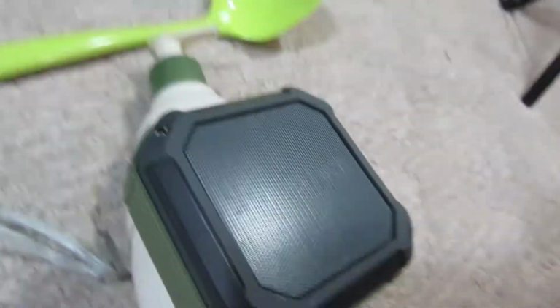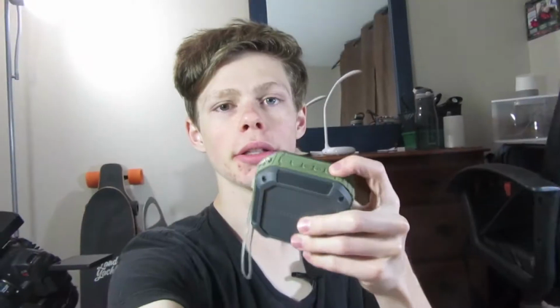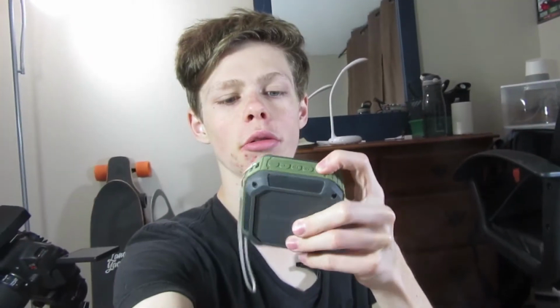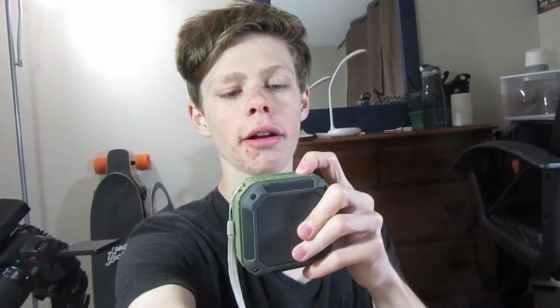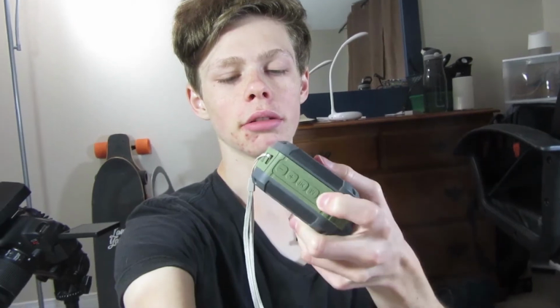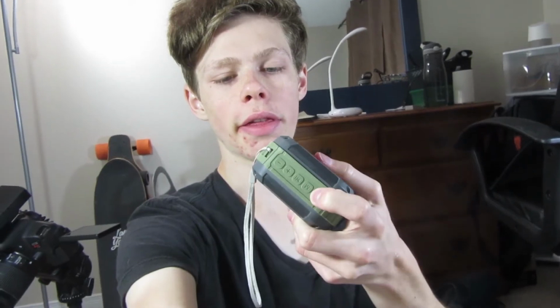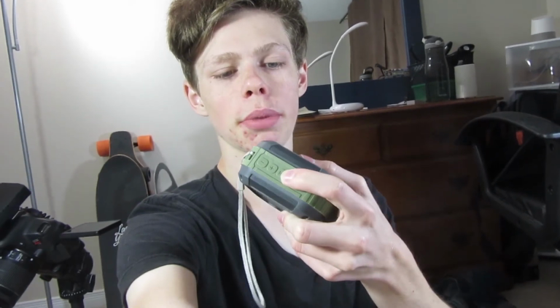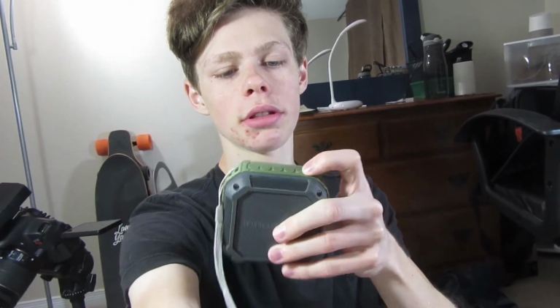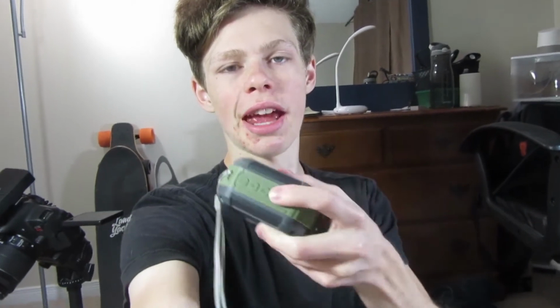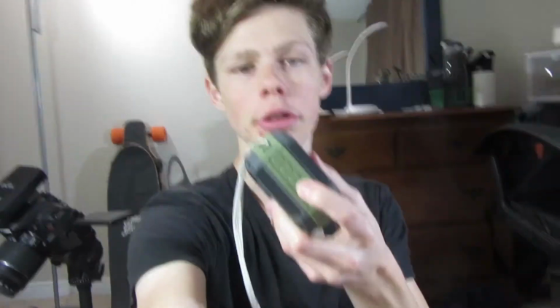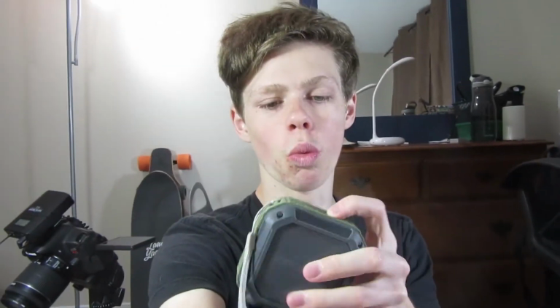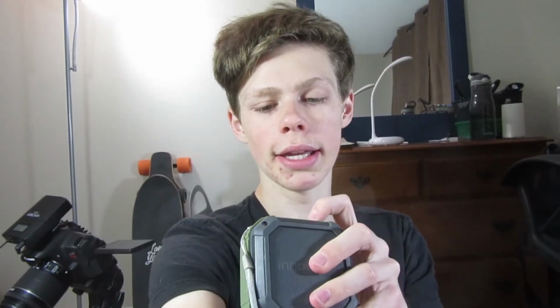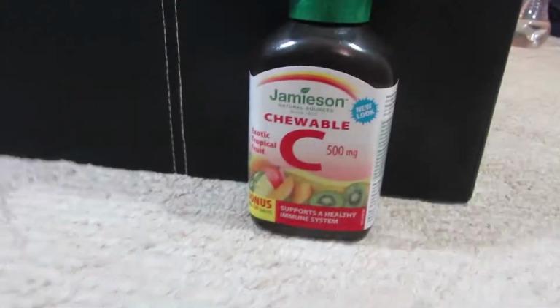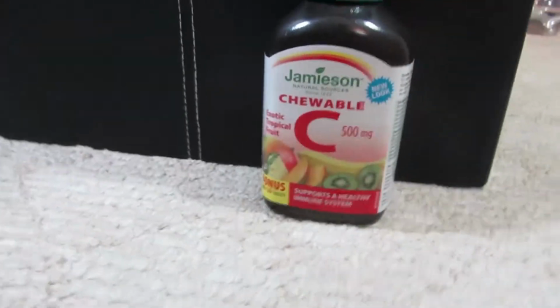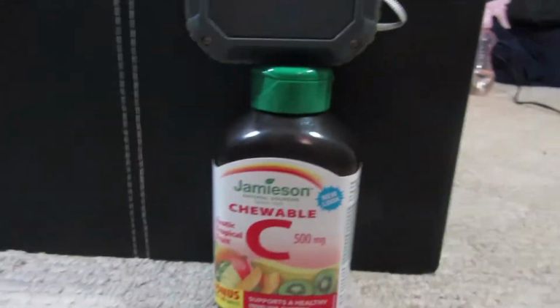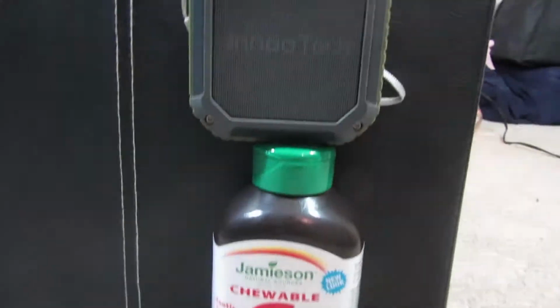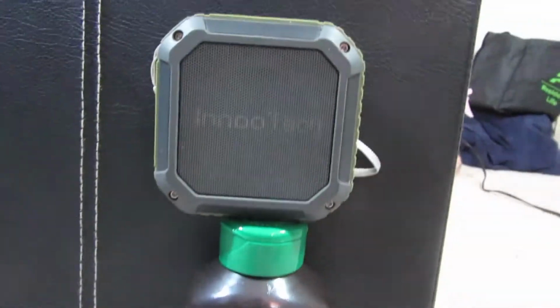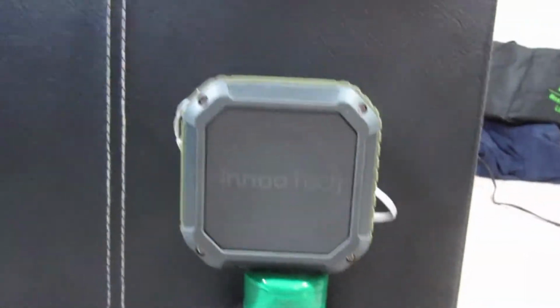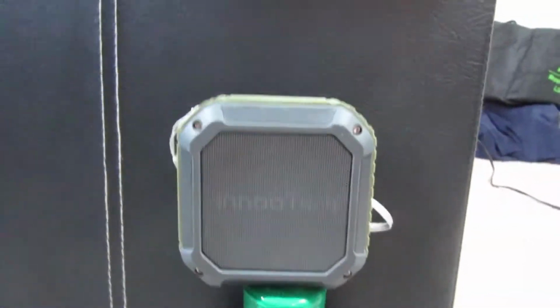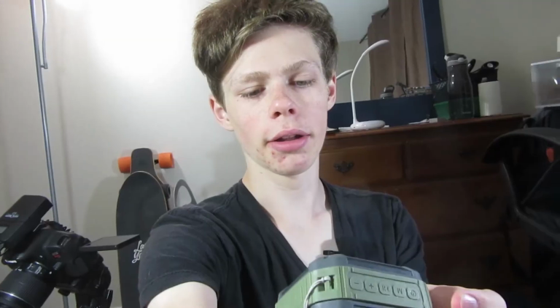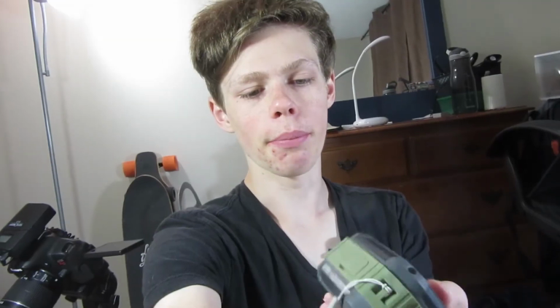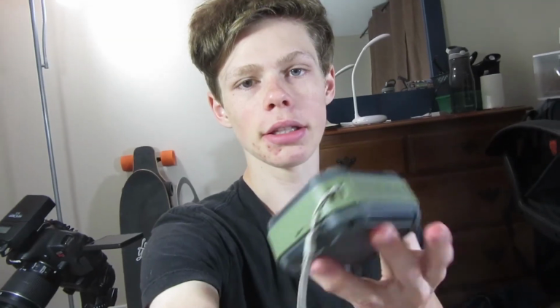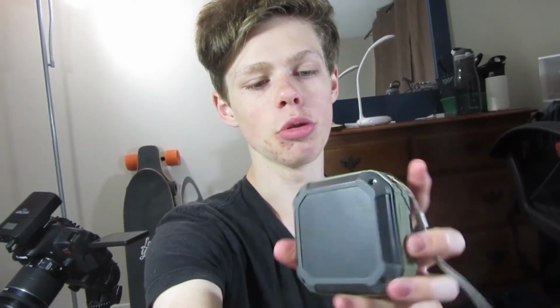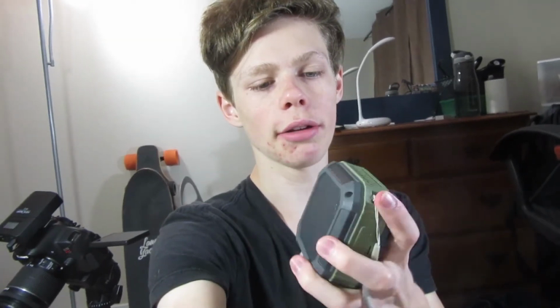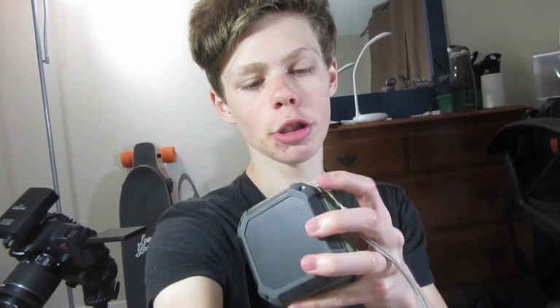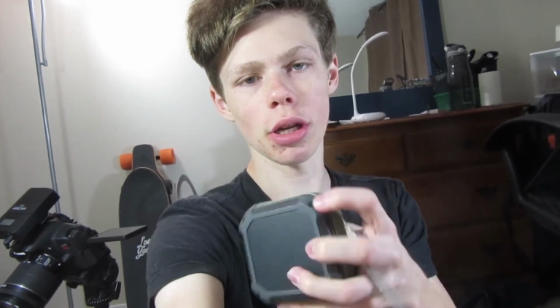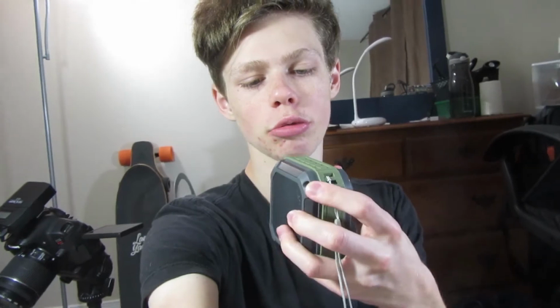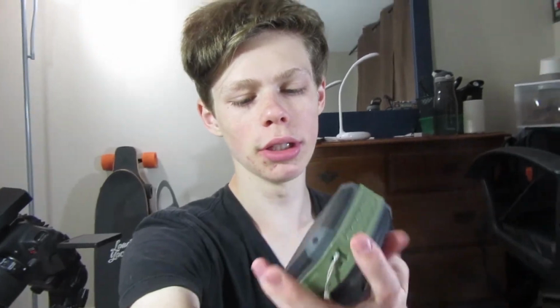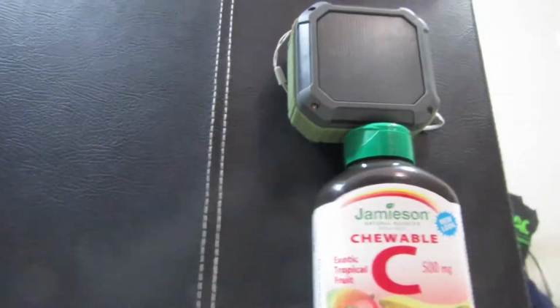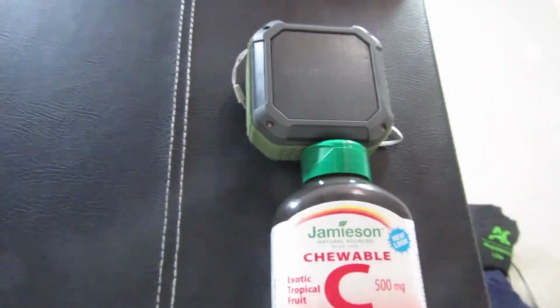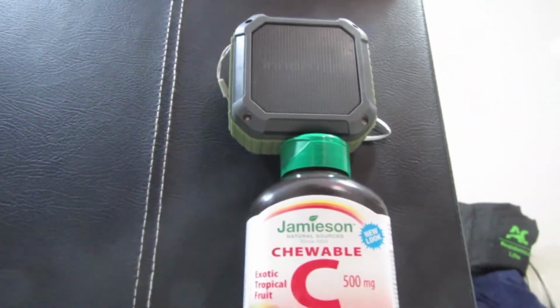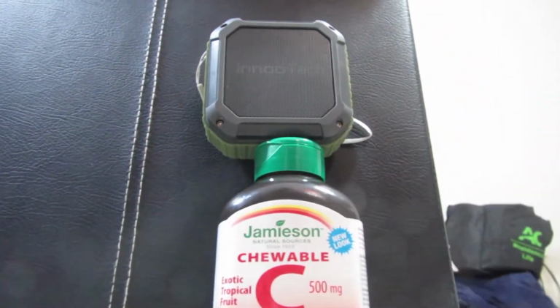You have buttons over there, right over there. There's an M there — I don't know what it is. The plus and minus volume there. The back is smooth. You have different screws.